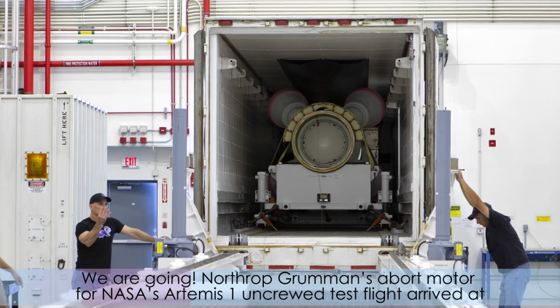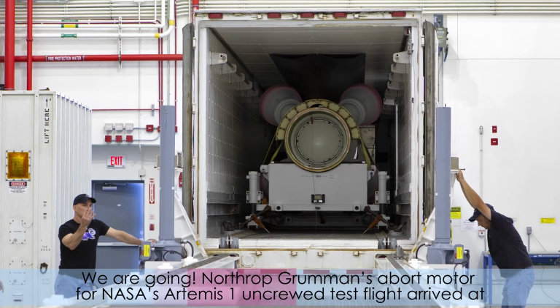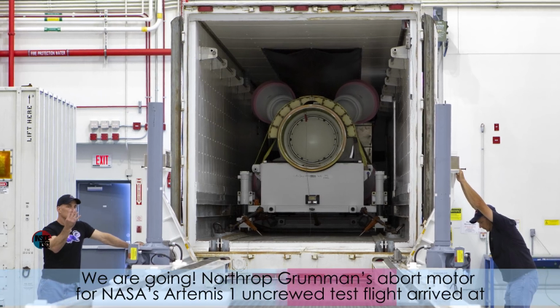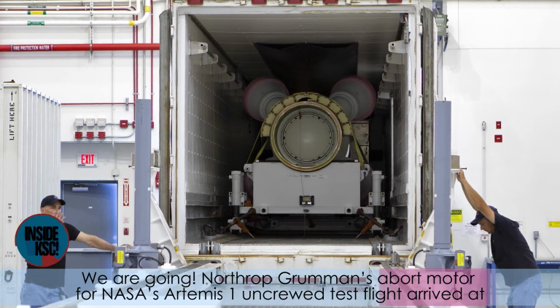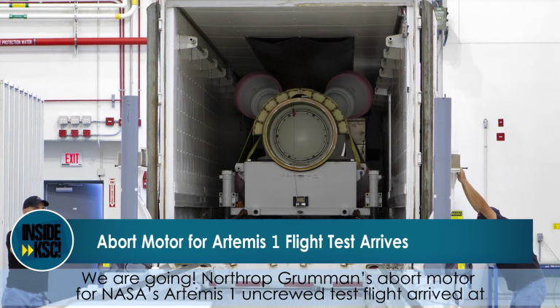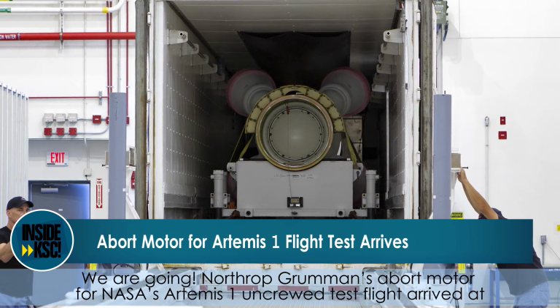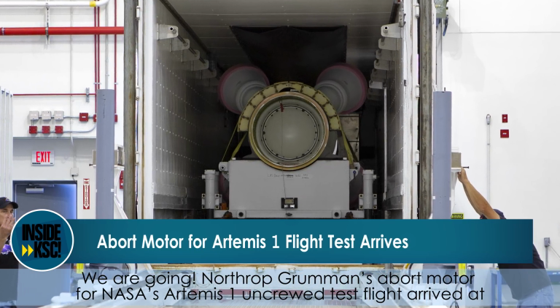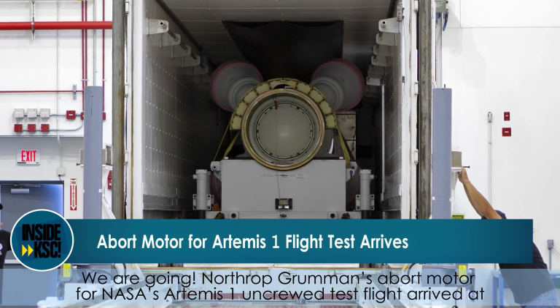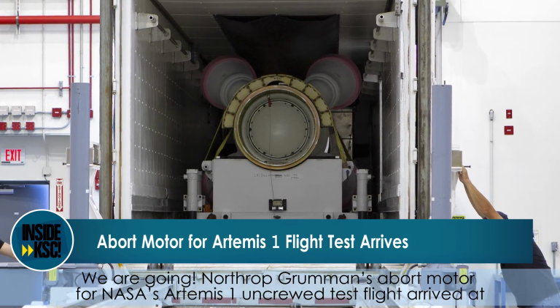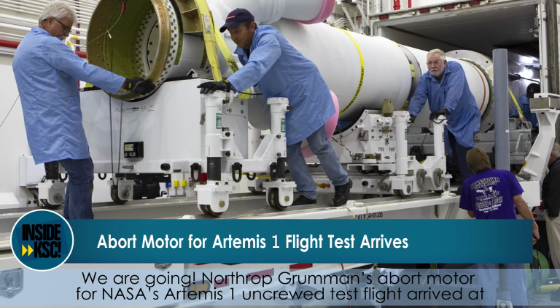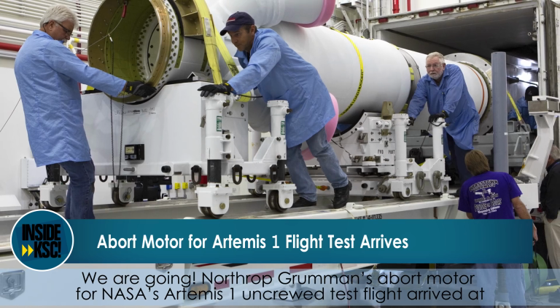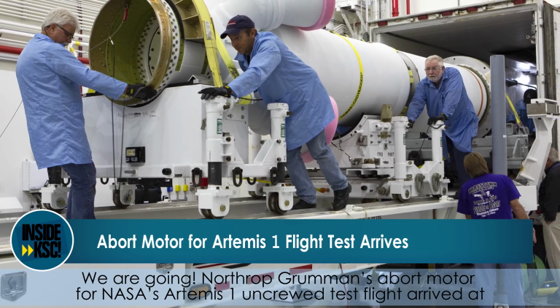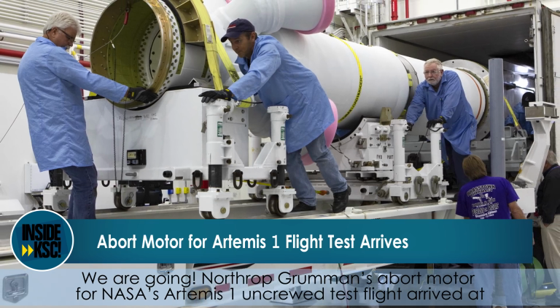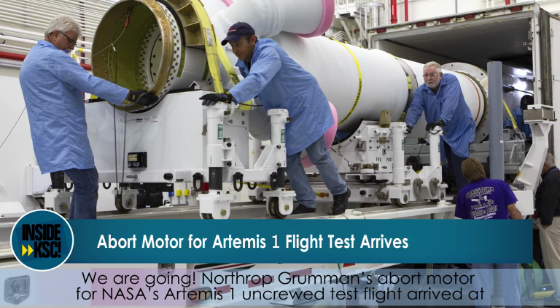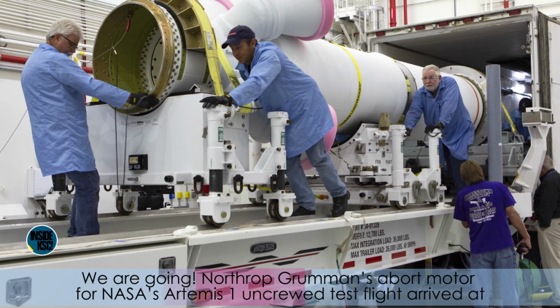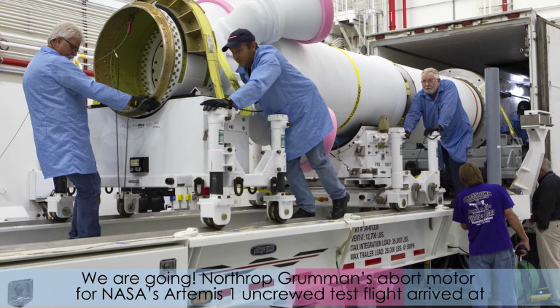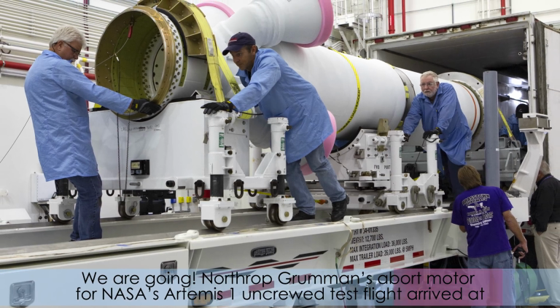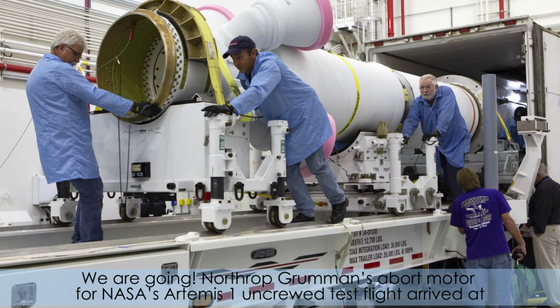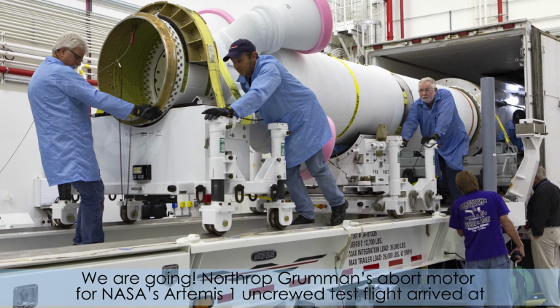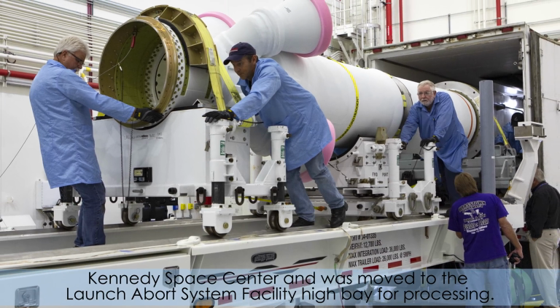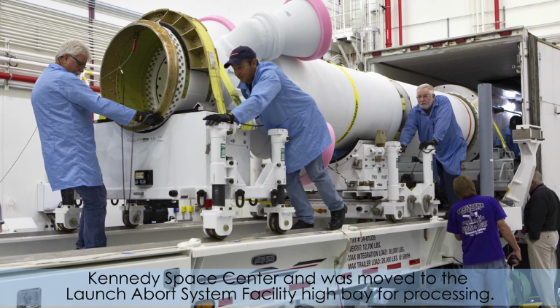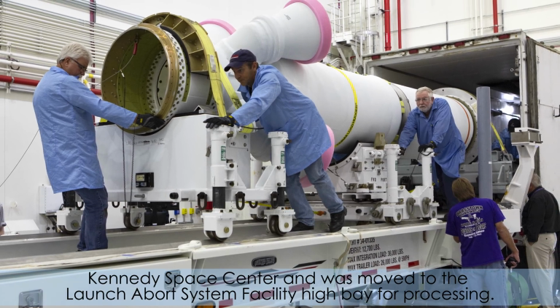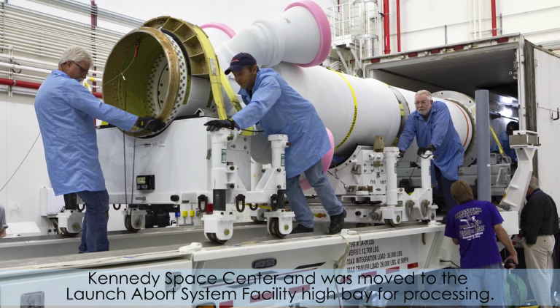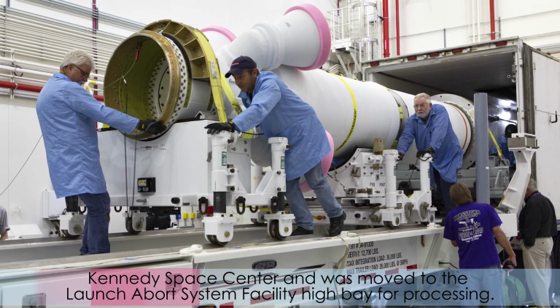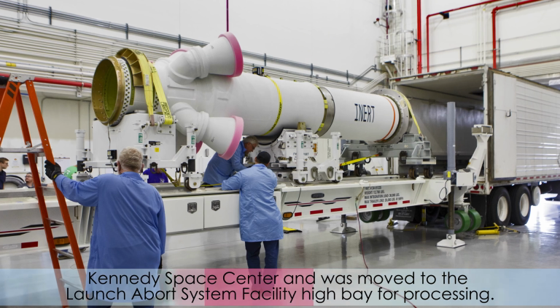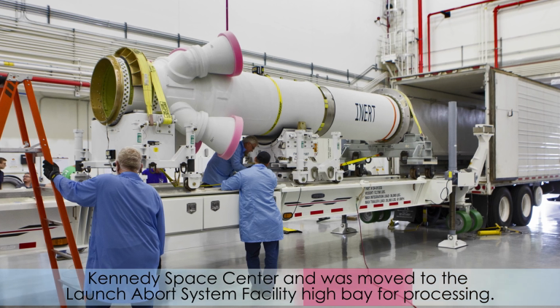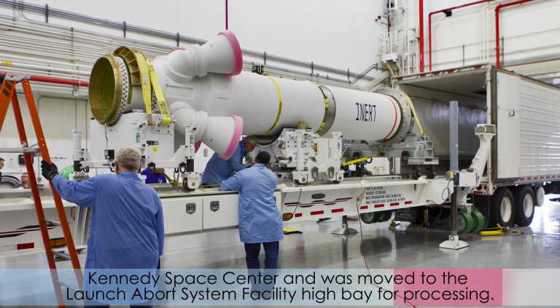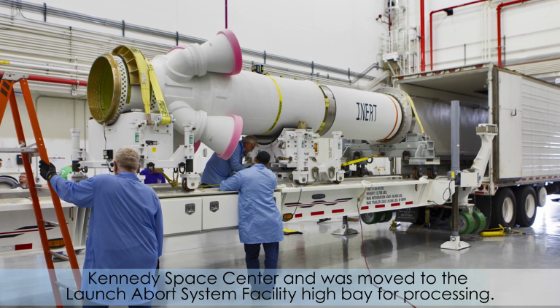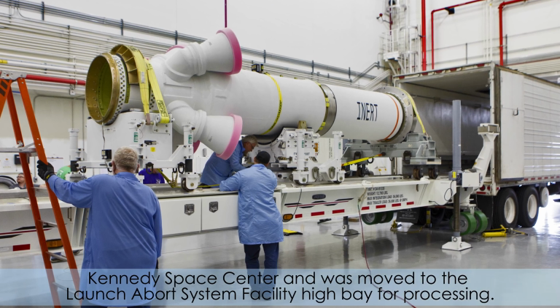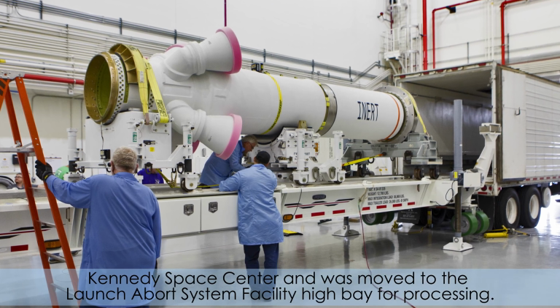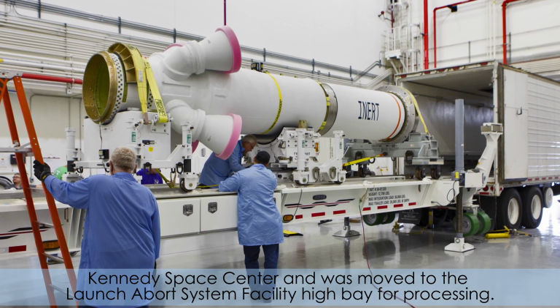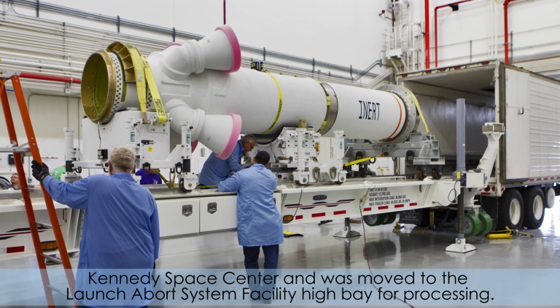We are going! Northrop Grumman's abort motor for NASA's Artemis I uncrewed test flight arrived at Kennedy Space Center and was moved to the Launch Abort System Facility High Bay for processing.